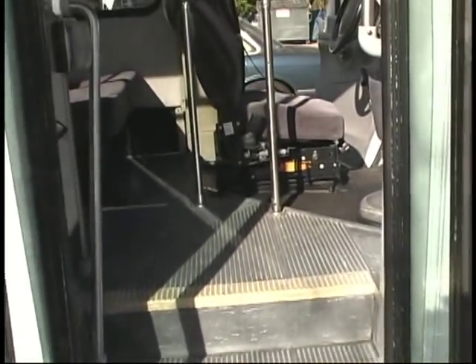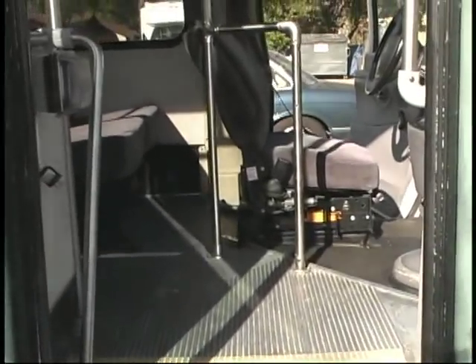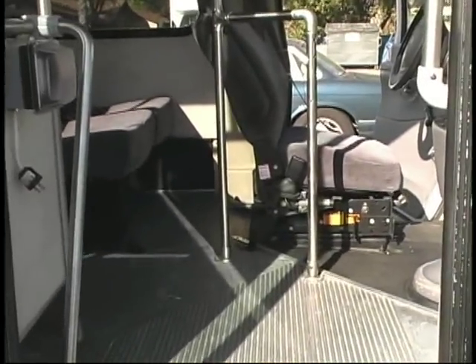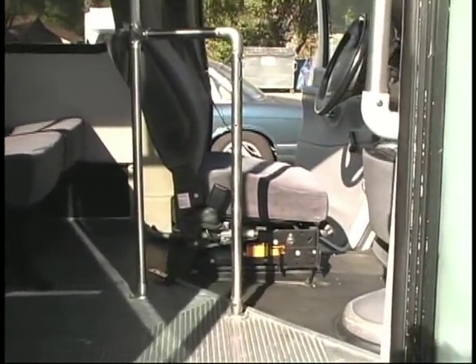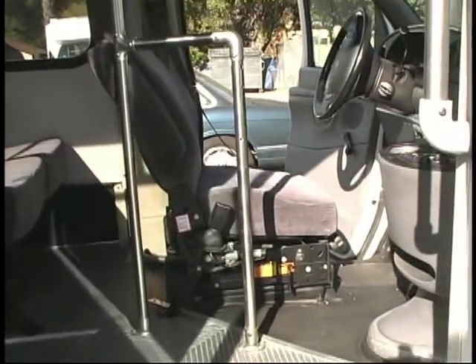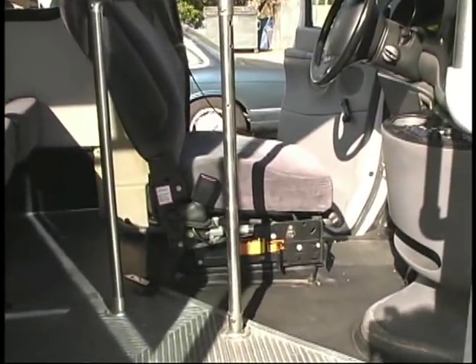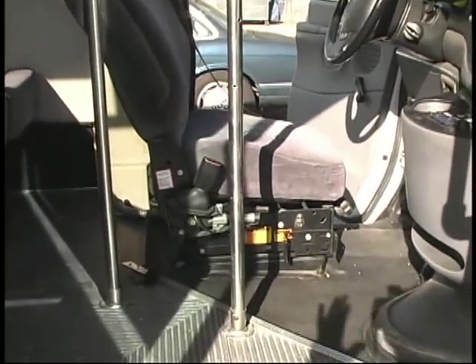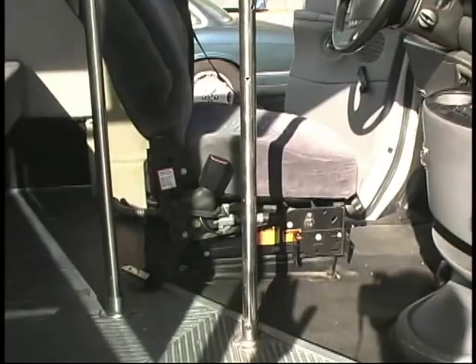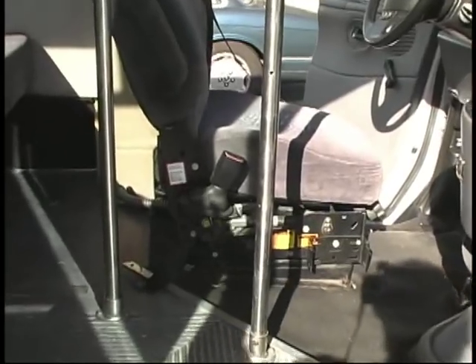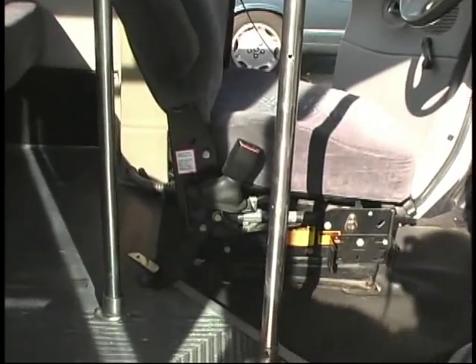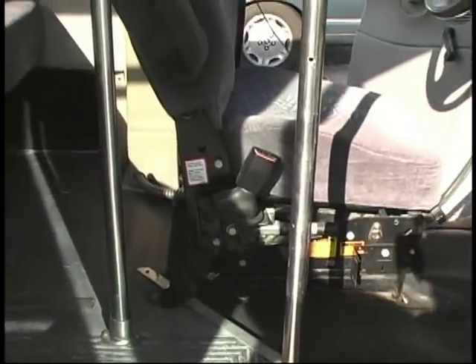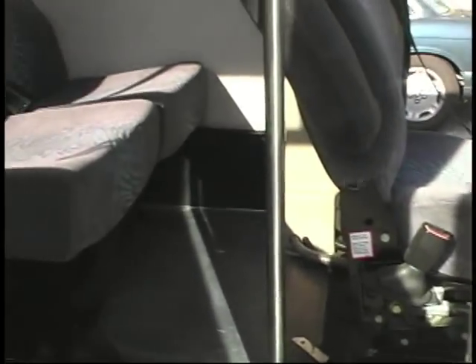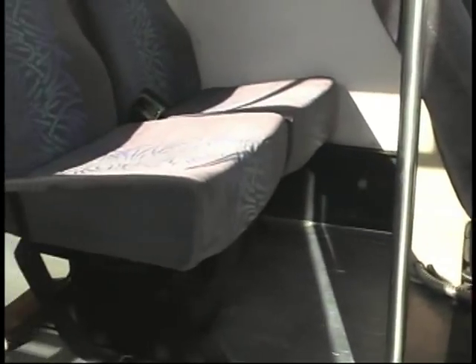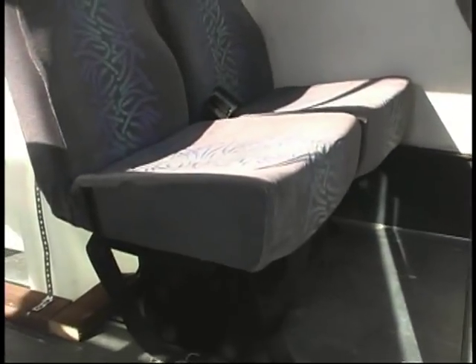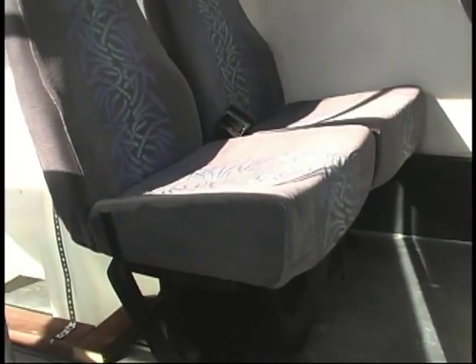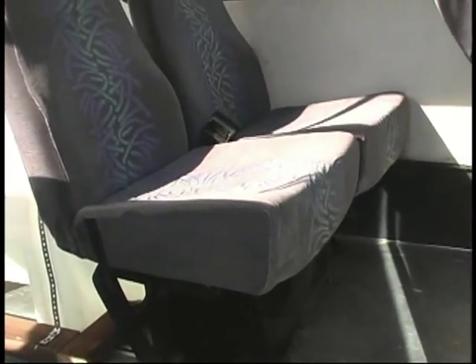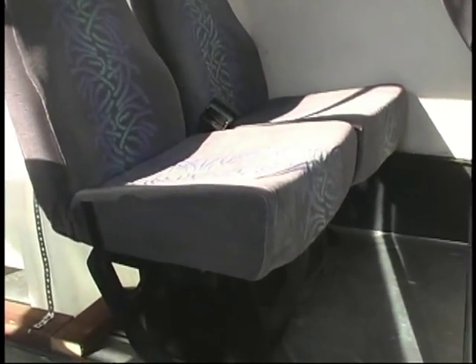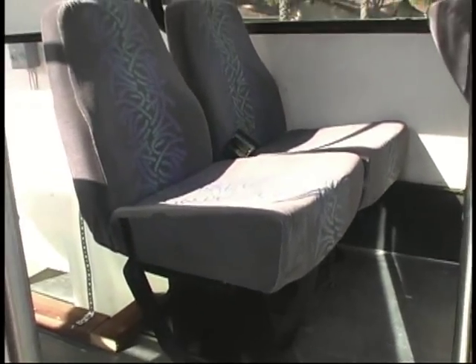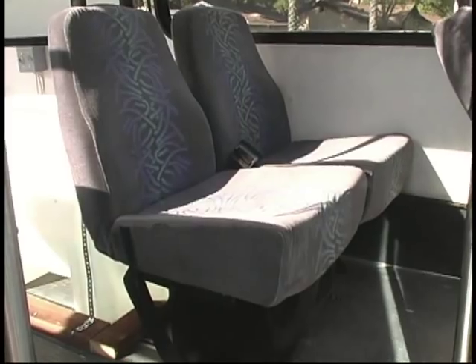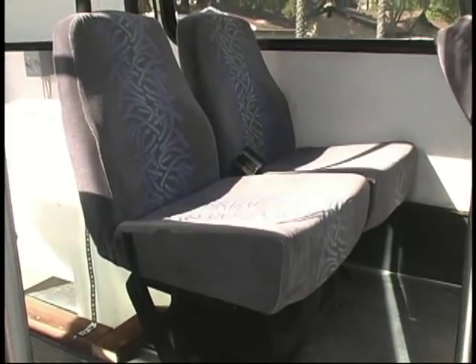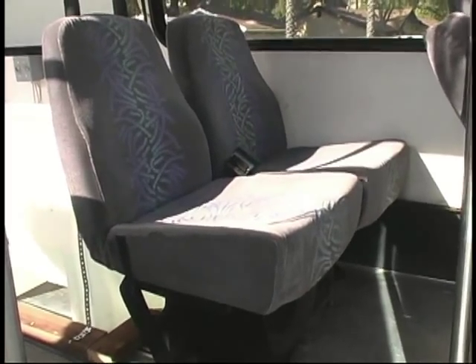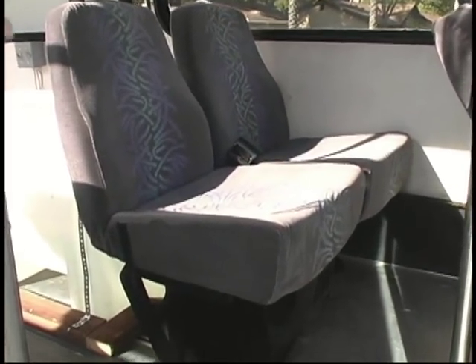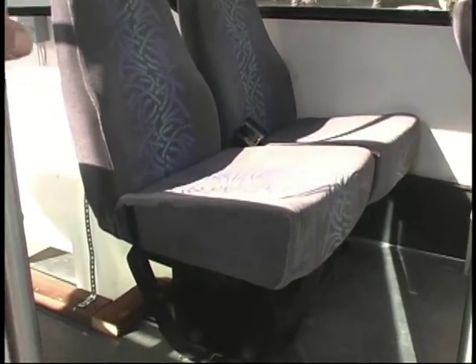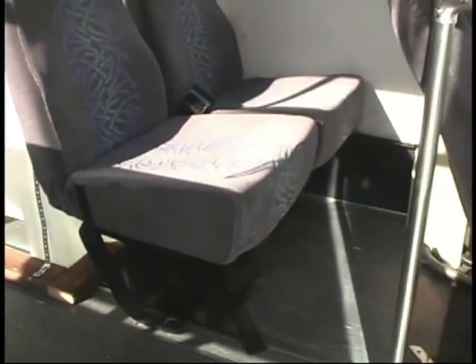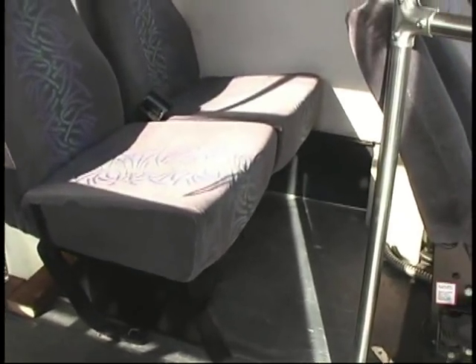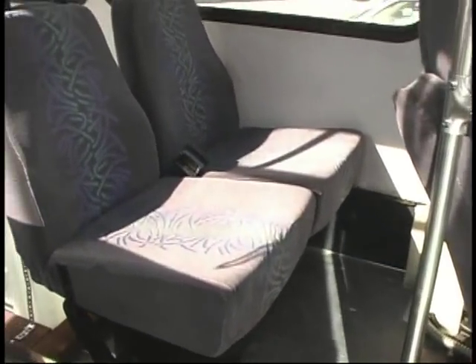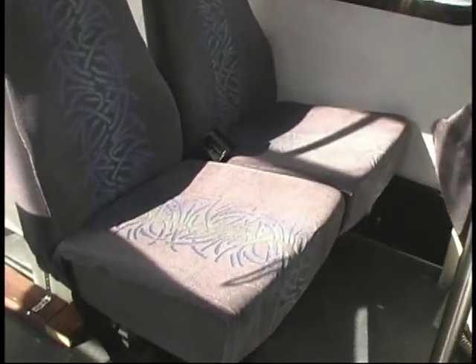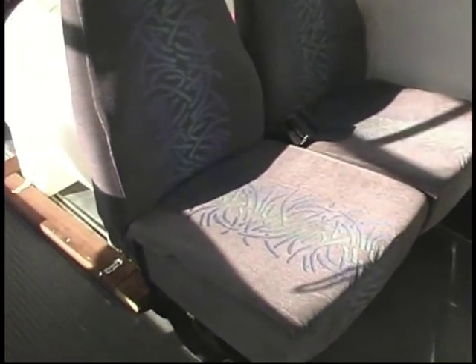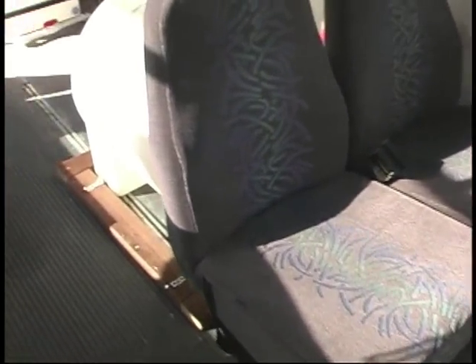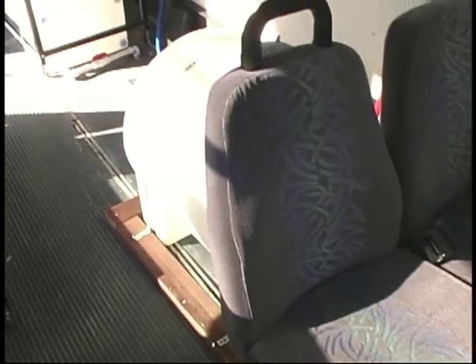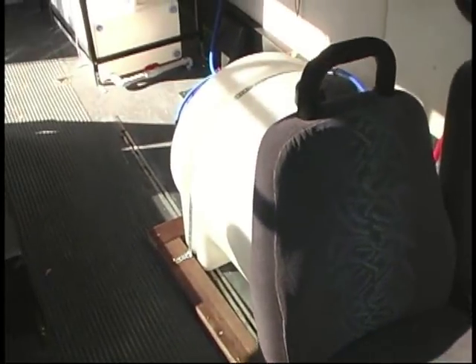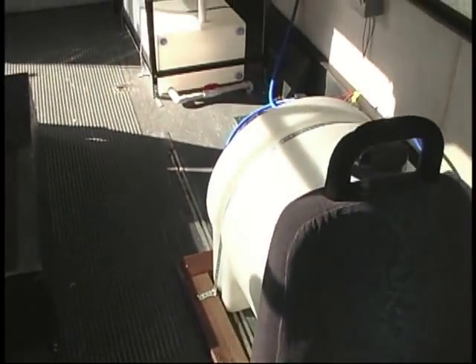Beautiful electric doors here, double electric doors. This is your seat — that's where you'll be sitting as you're rocking and rolling down the freeway to your appointments. You can carry your helpers here; if you have kids, take them along to help out.